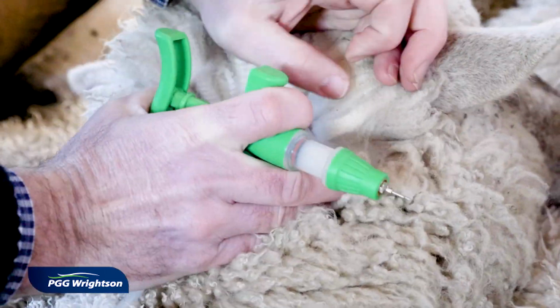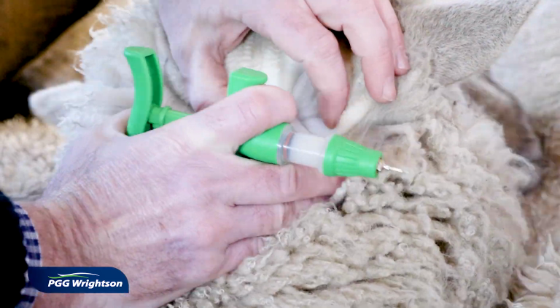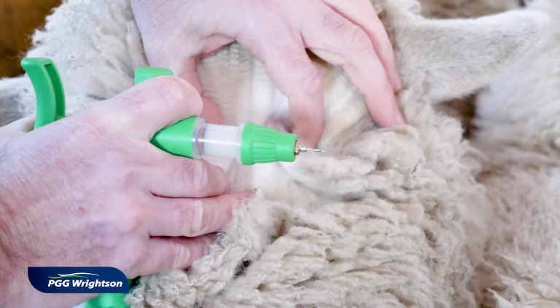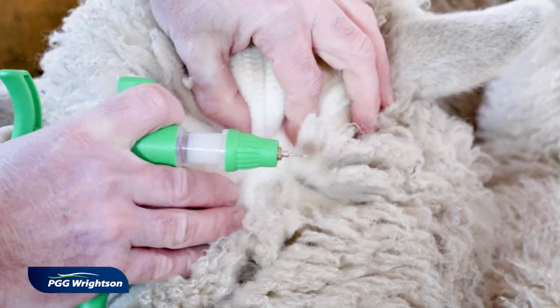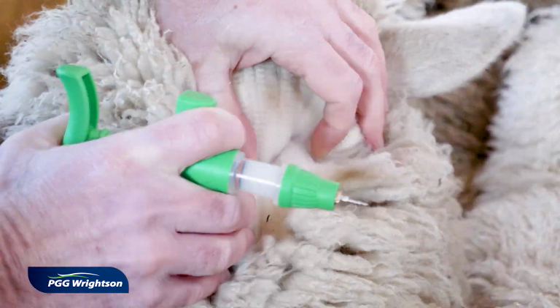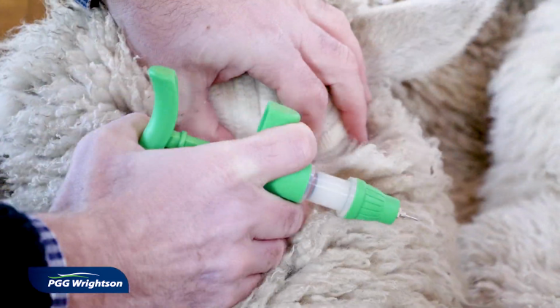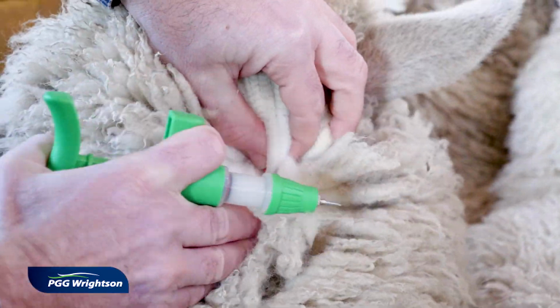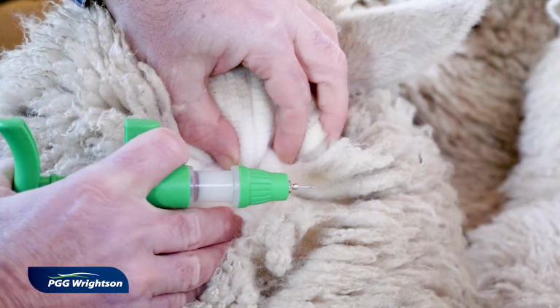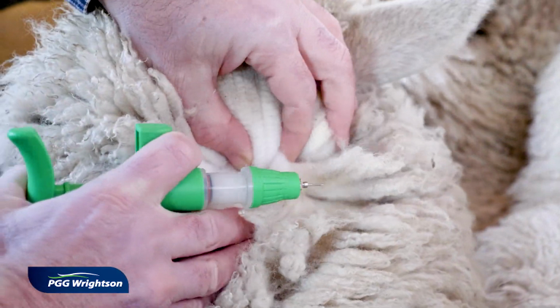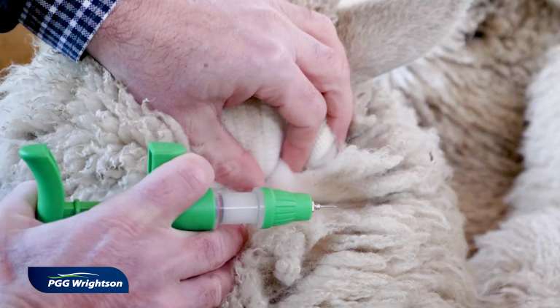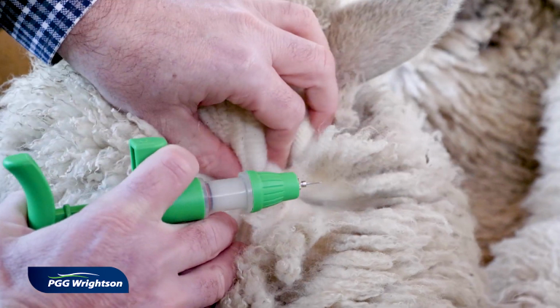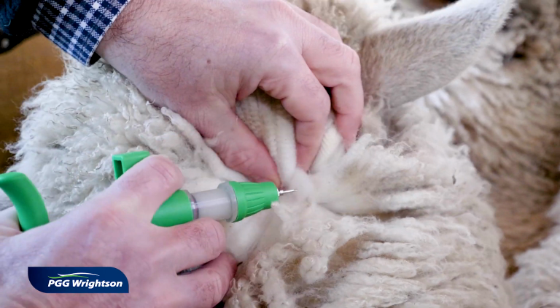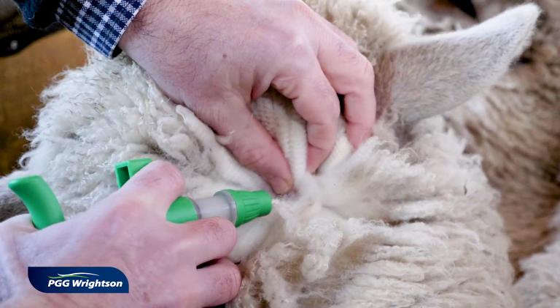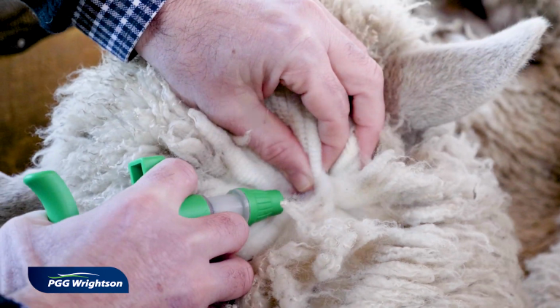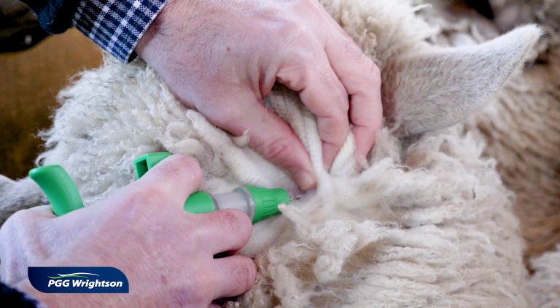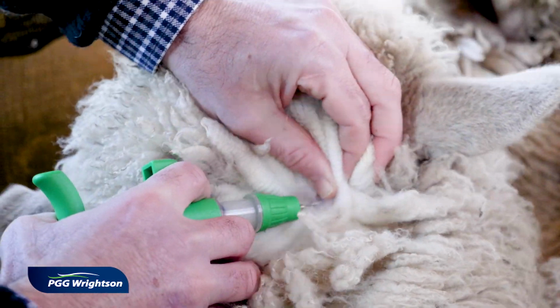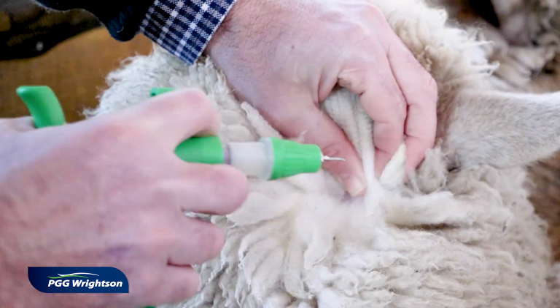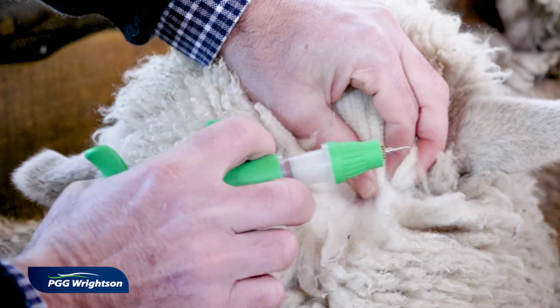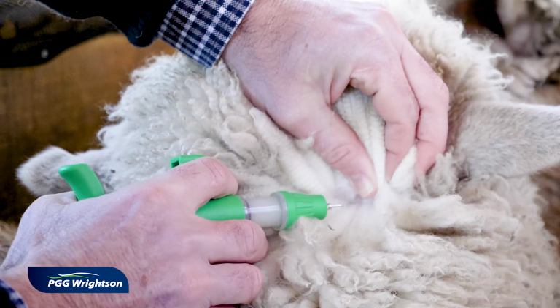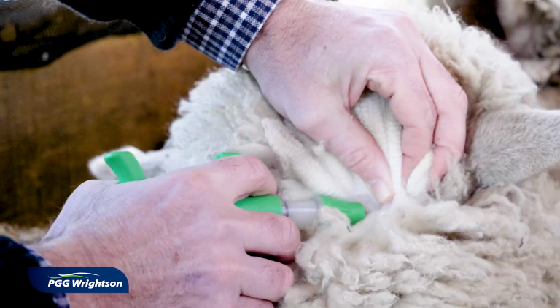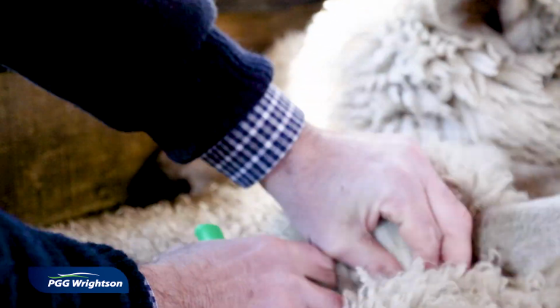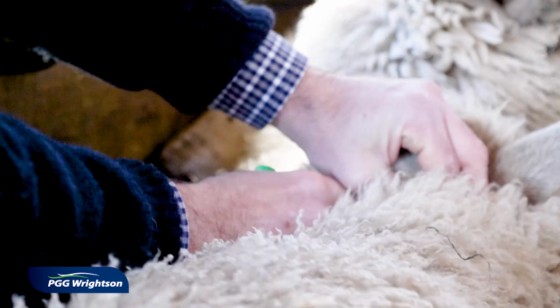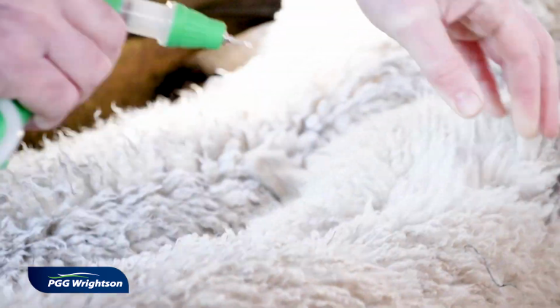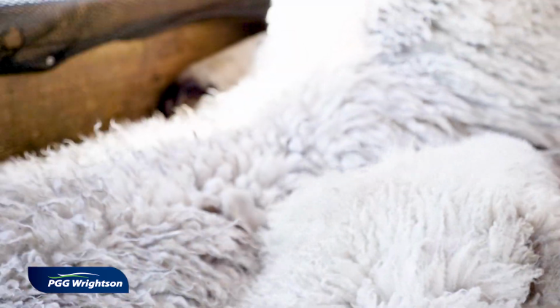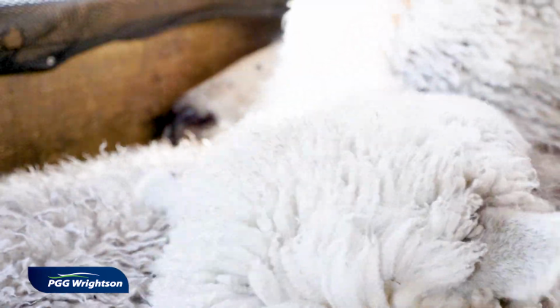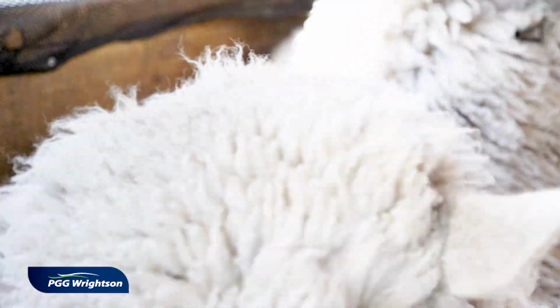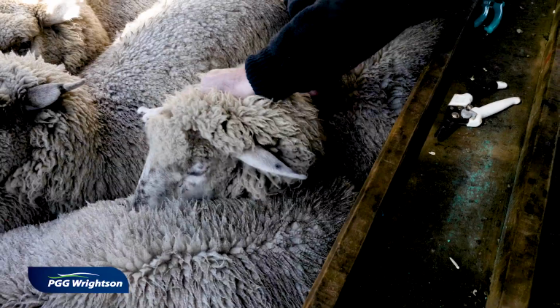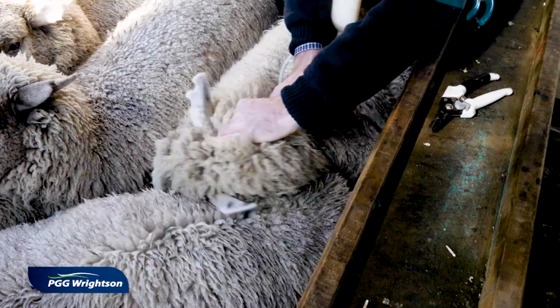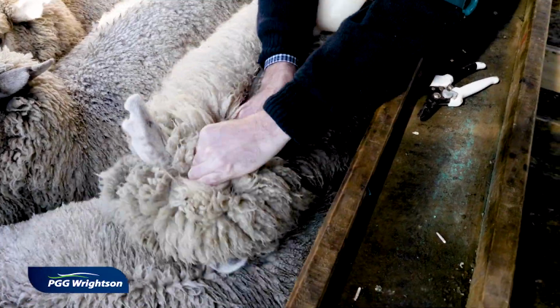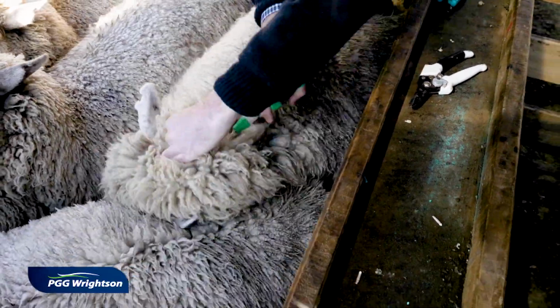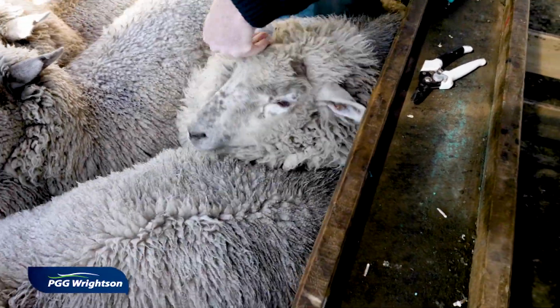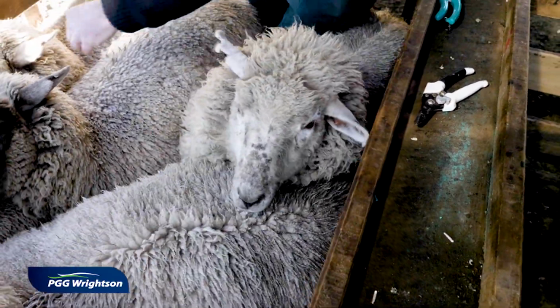Parting the wool, just pinching the skin, and then putting the needle in at an angle and pressing the gun and letting go. Pinch the skin in and go on.